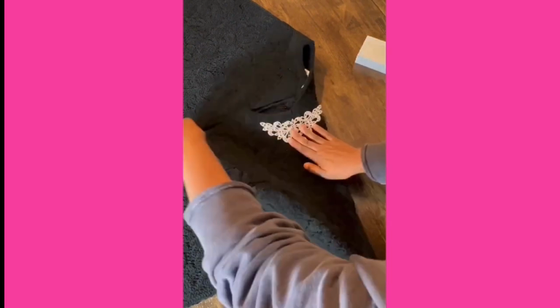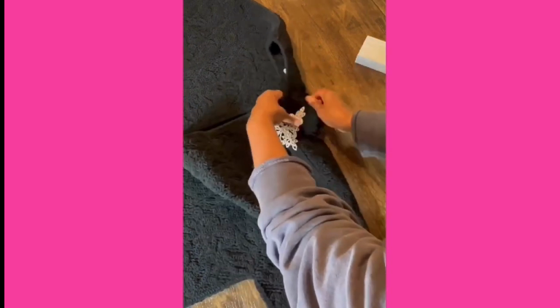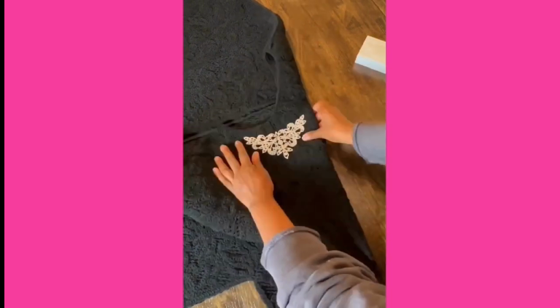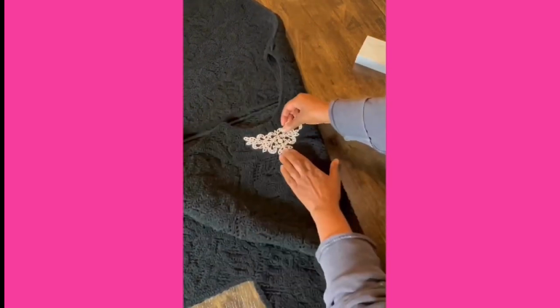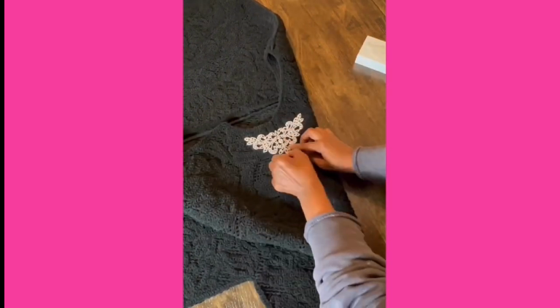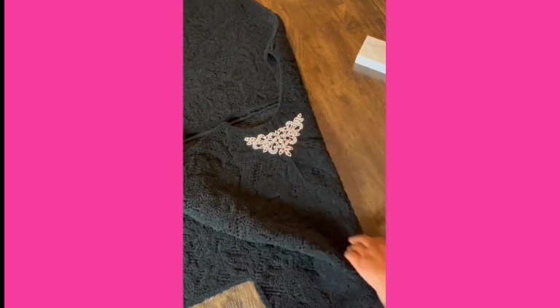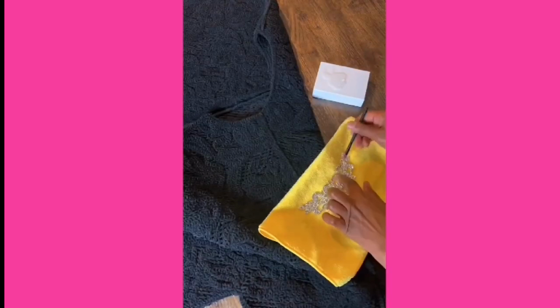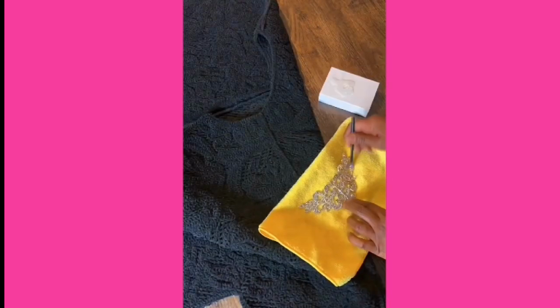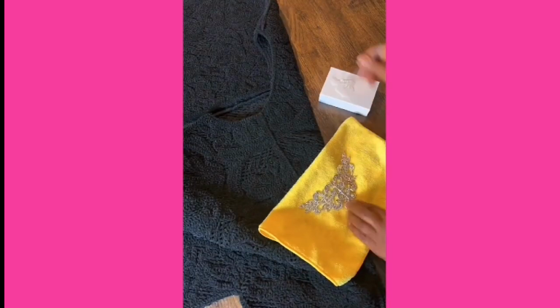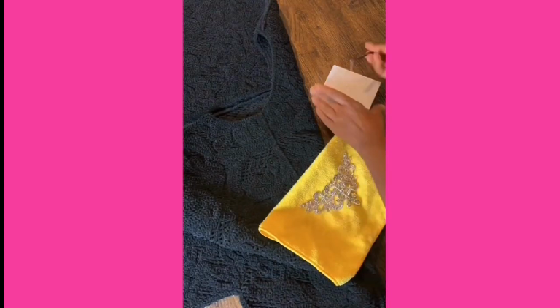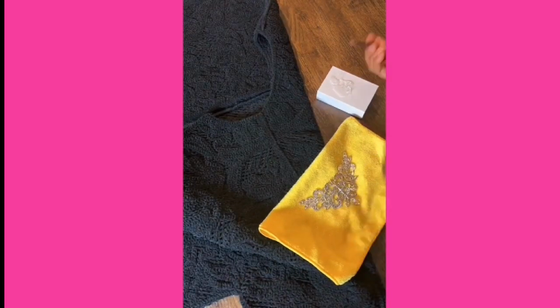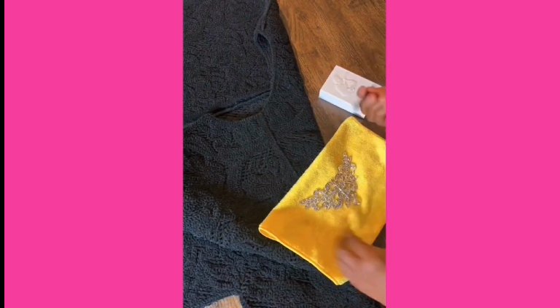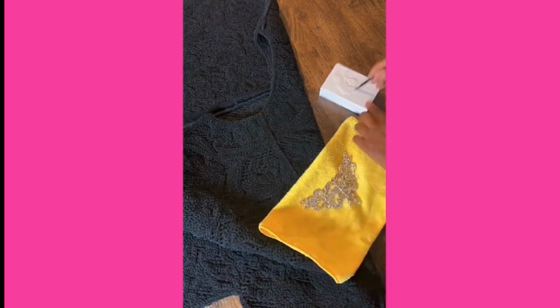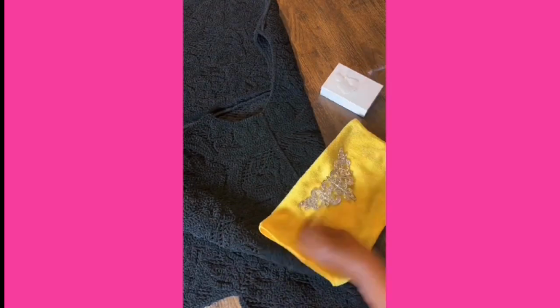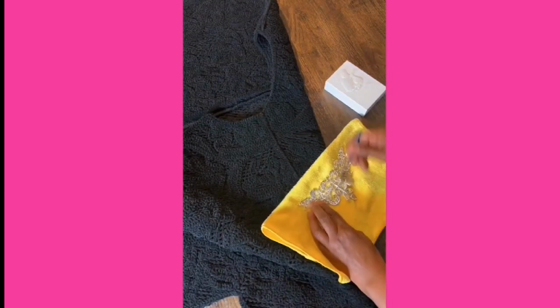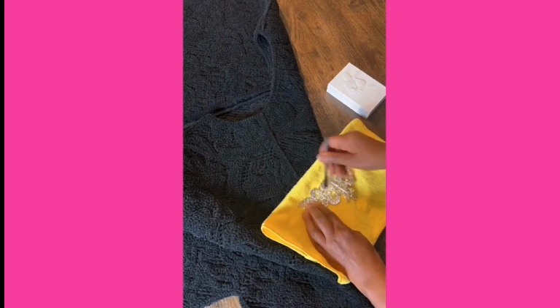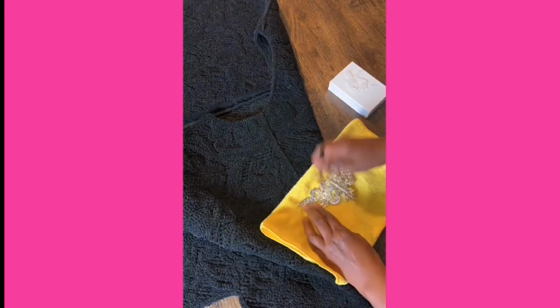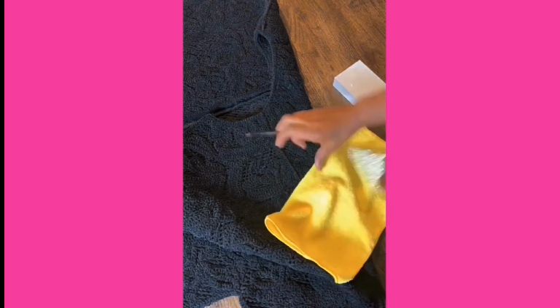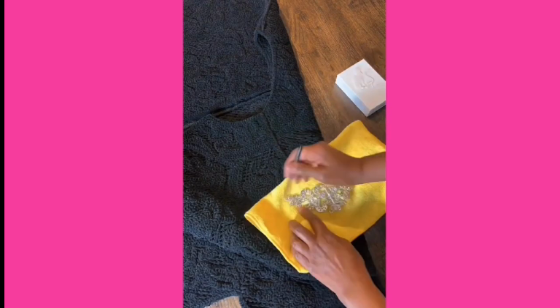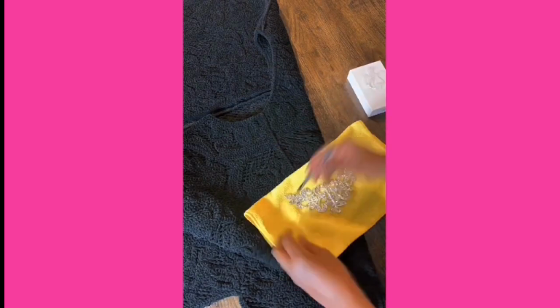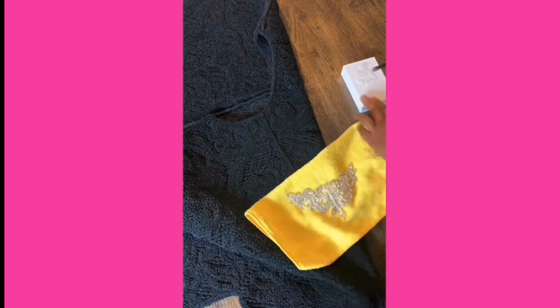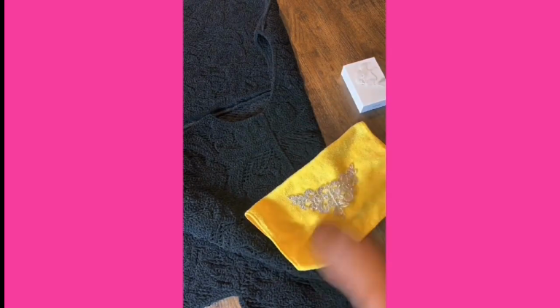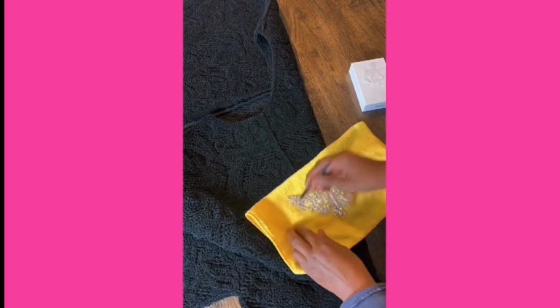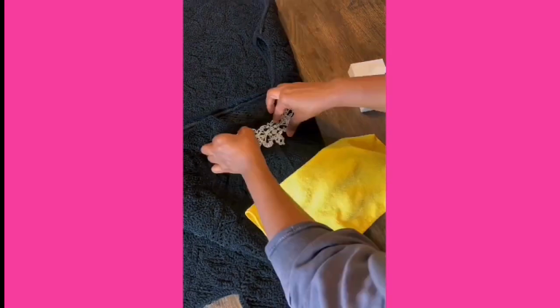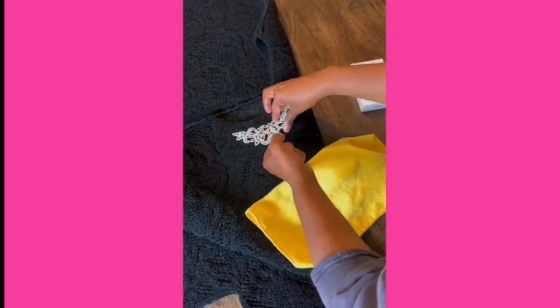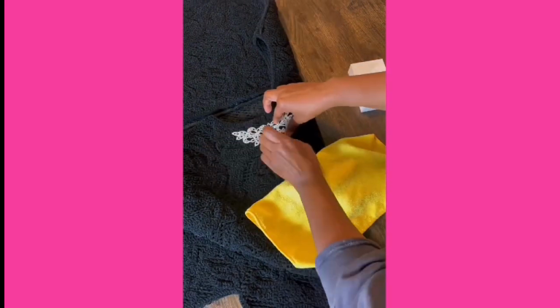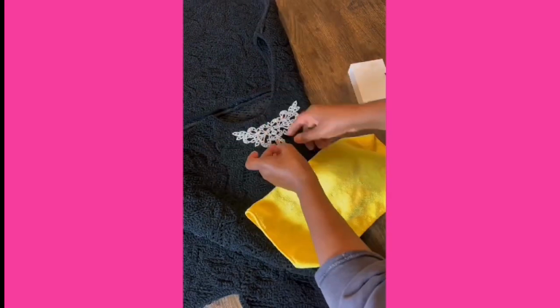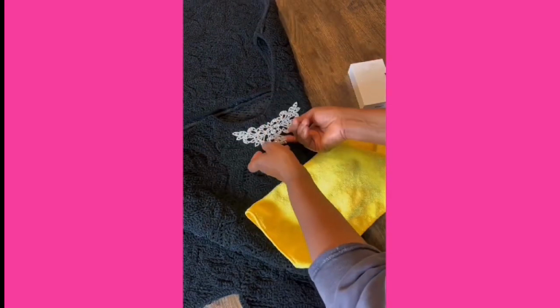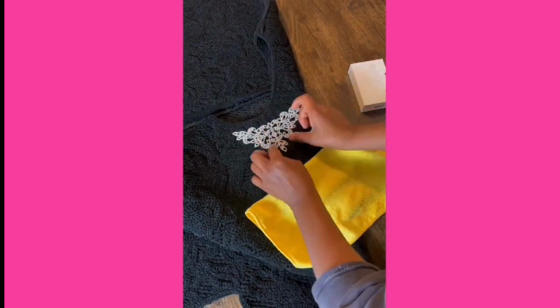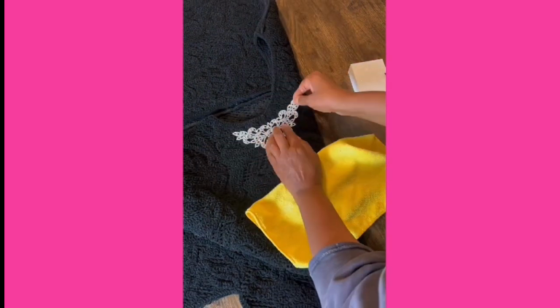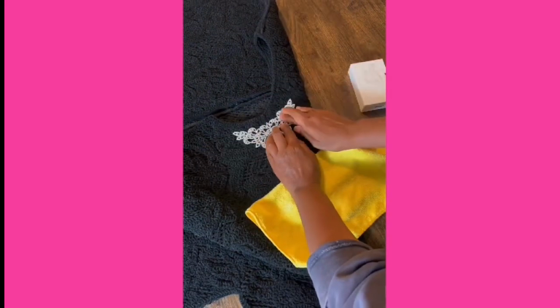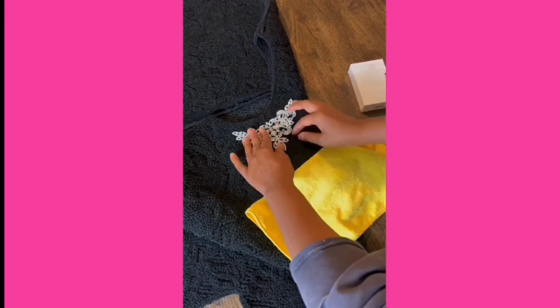Since I'd like the appliqué to show in the front and back, I'll position it around the neckline and ensure that the middle of the appliqué is right on the shoulder line. I use a small paintbrush to apply the glue to the back, position it, and press. Do the same on the other side.